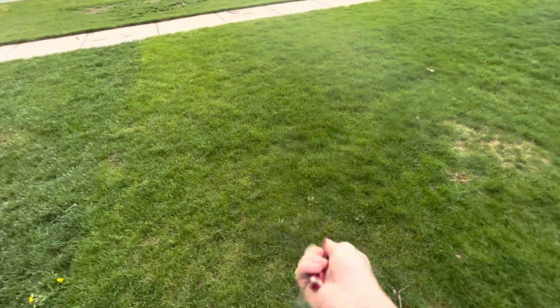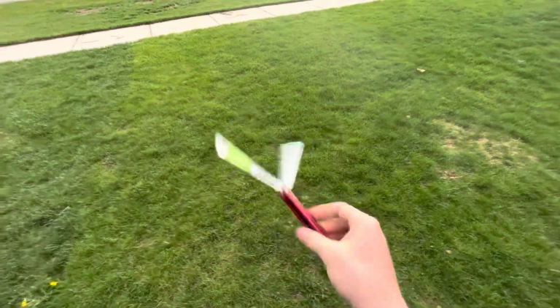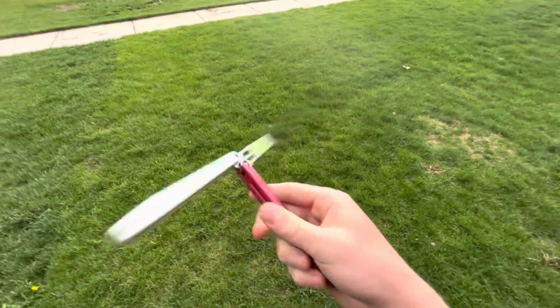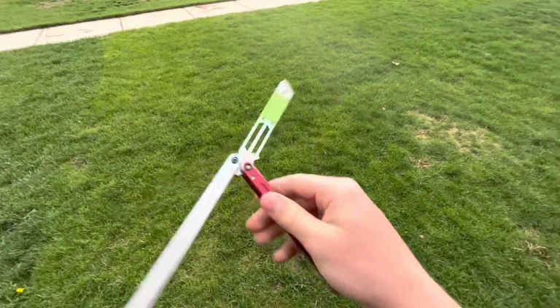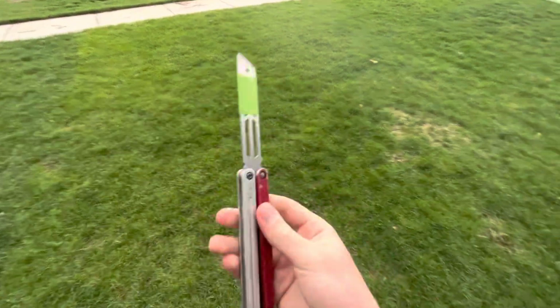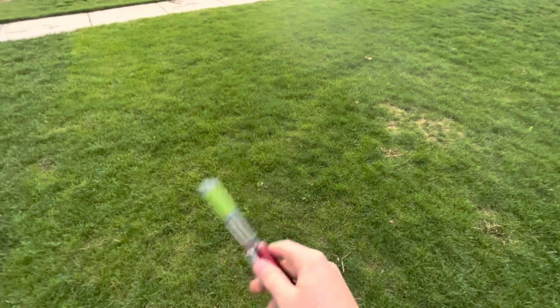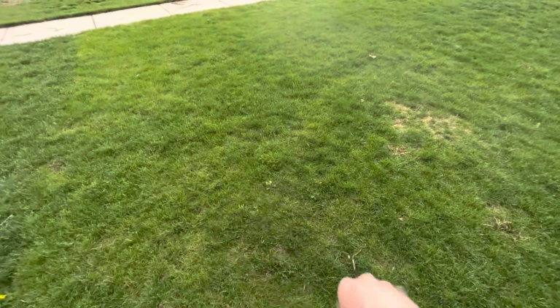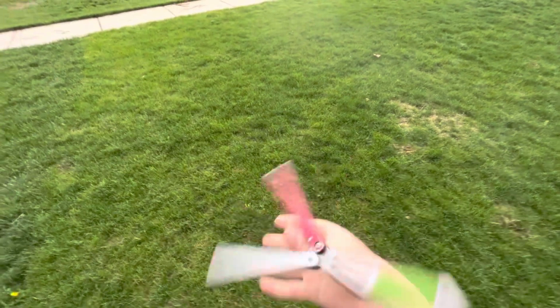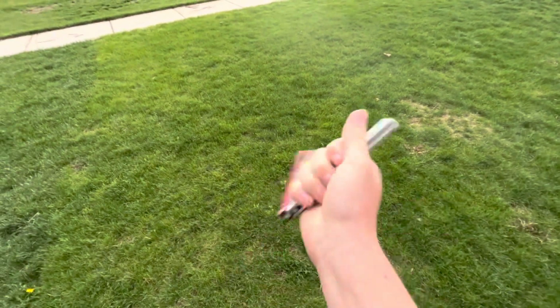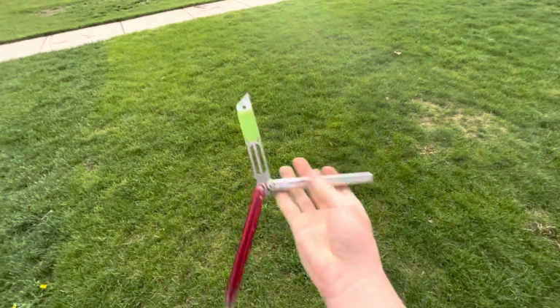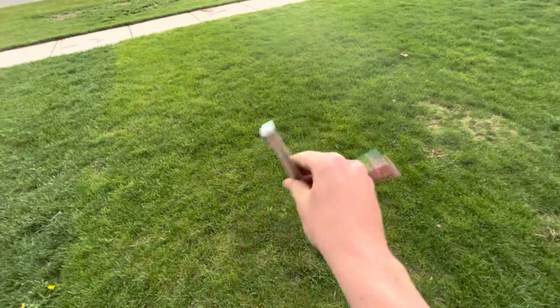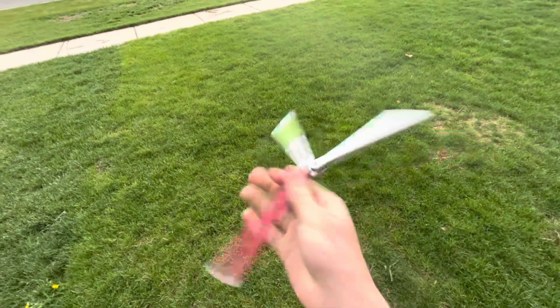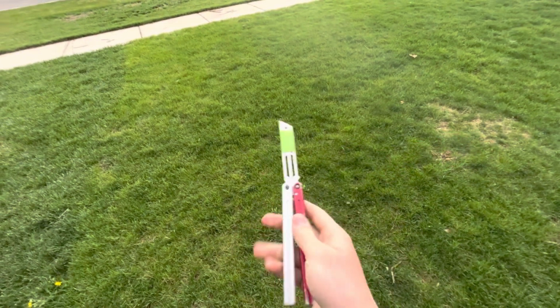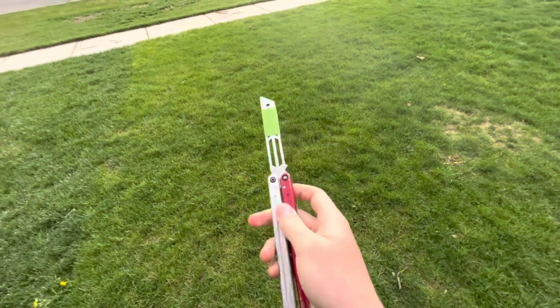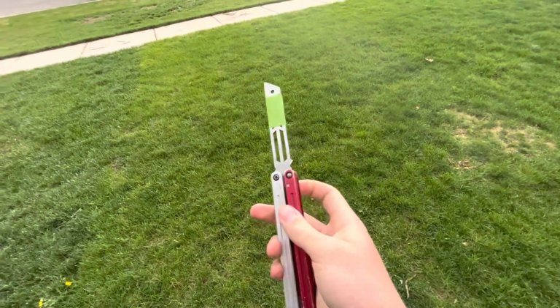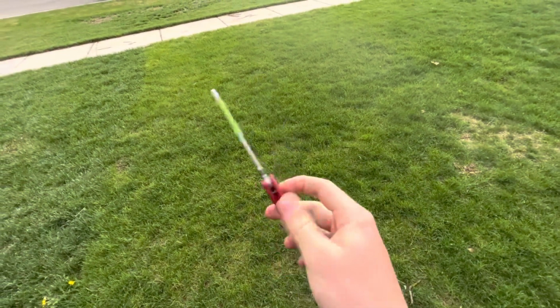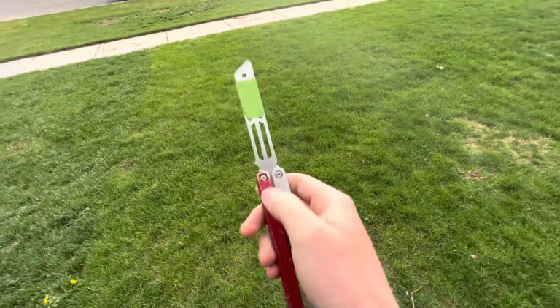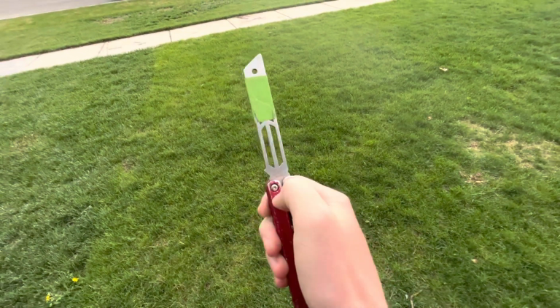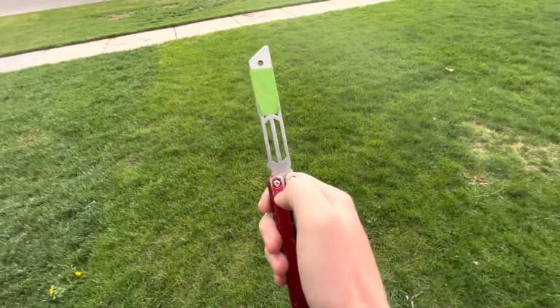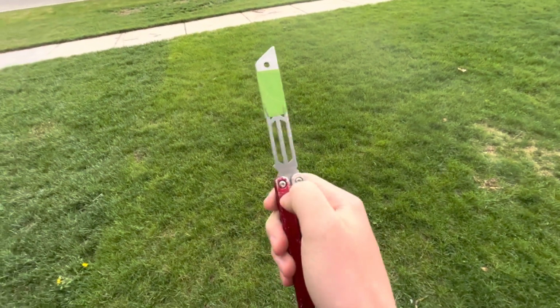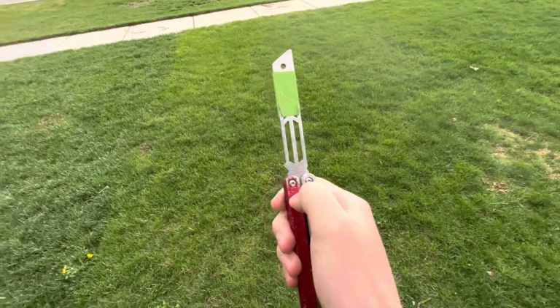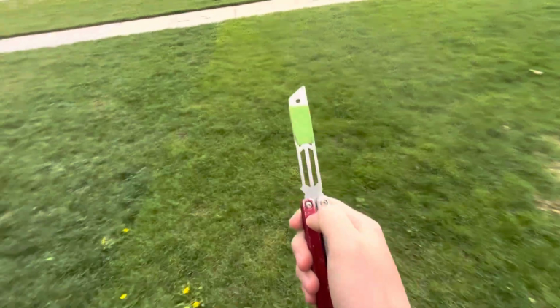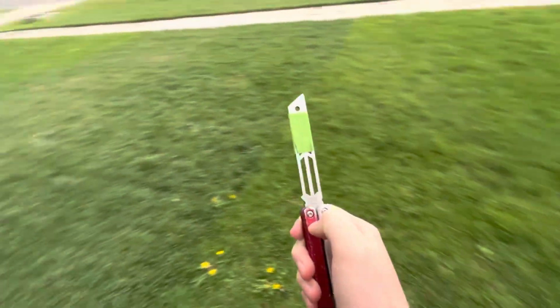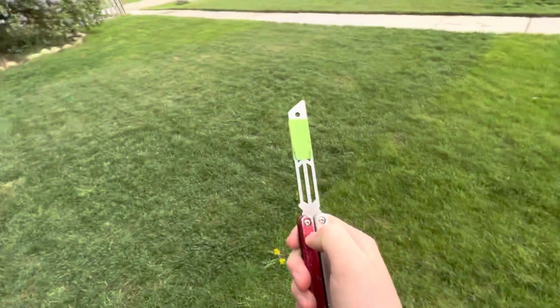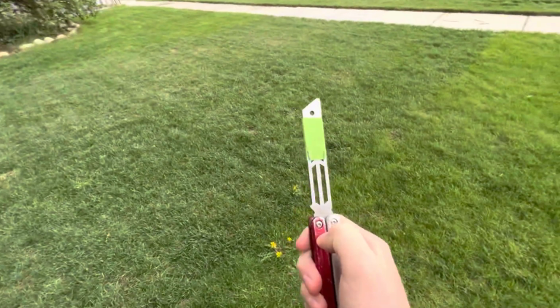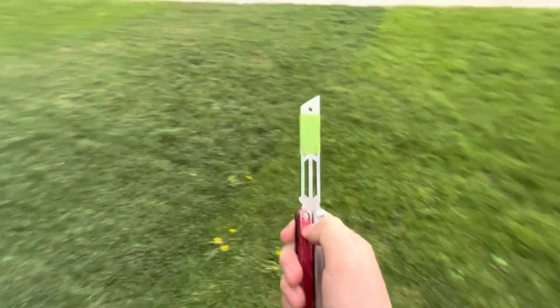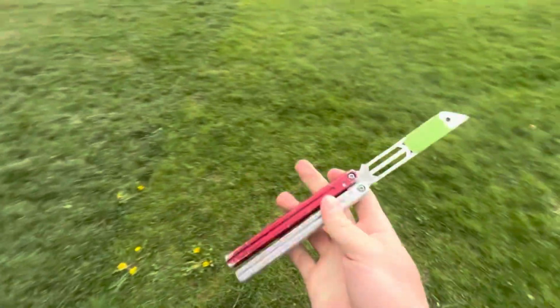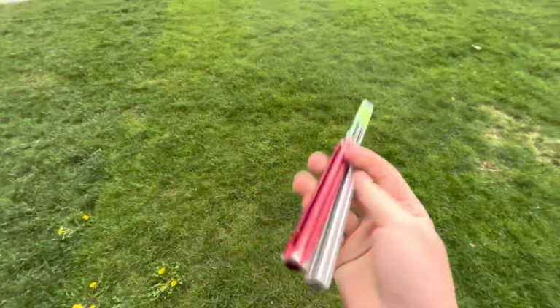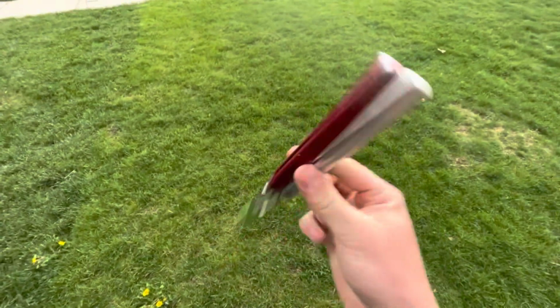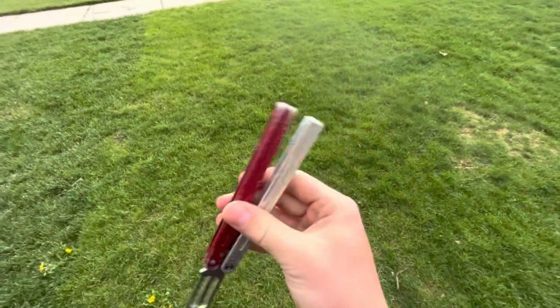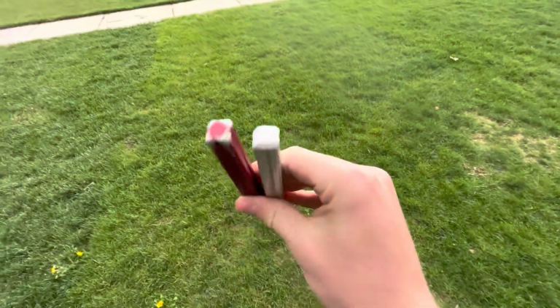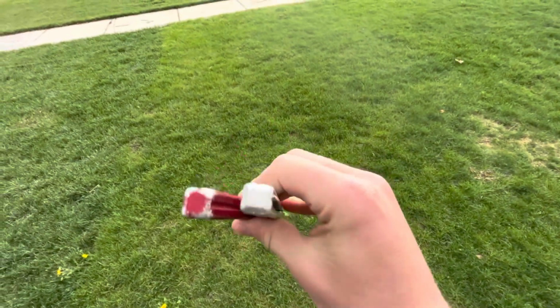Now I will say, this thing does flip freaking amazing. I don't understand, it doesn't make any sense. Pins are kind of falling out — I have to push them down with my fingernail. It's windy. The play is out of this world.